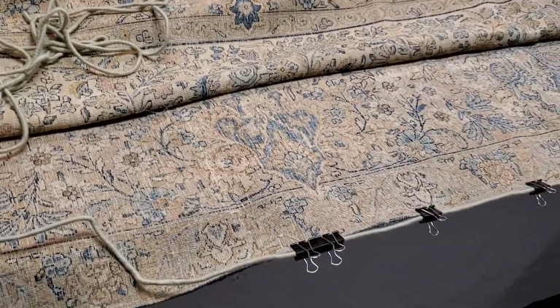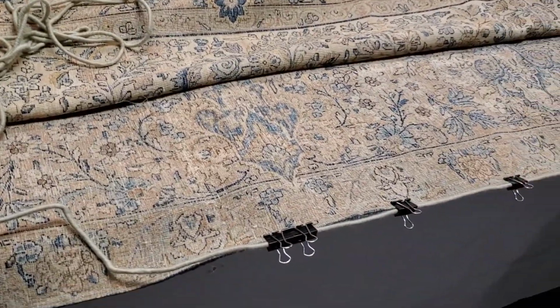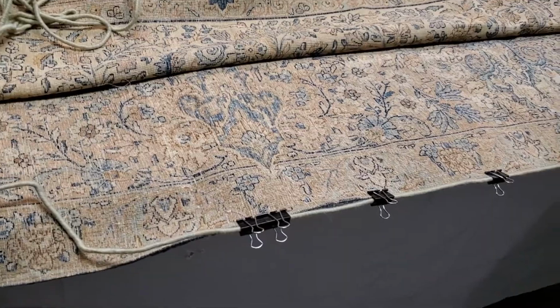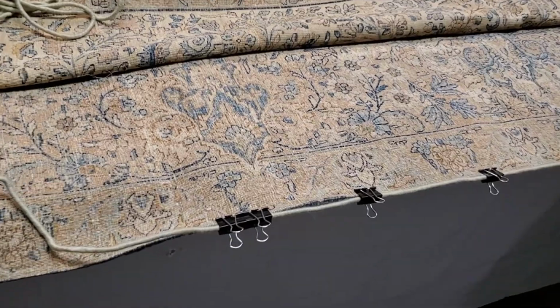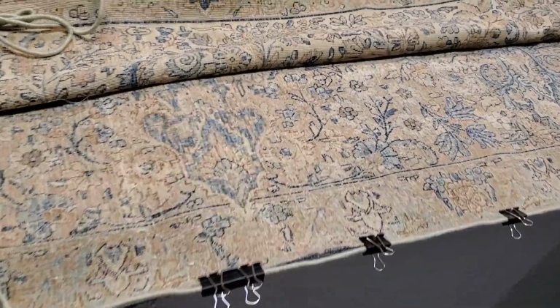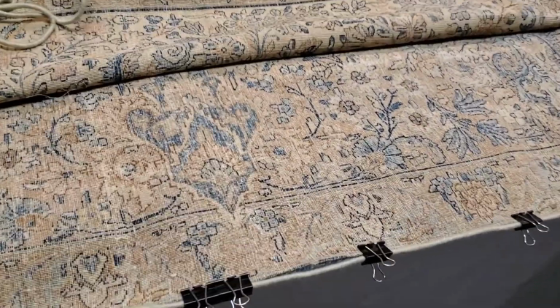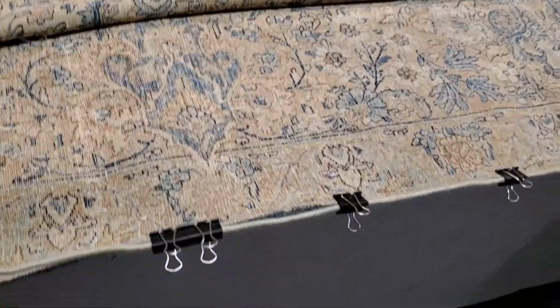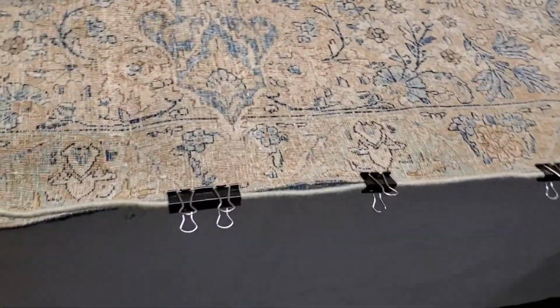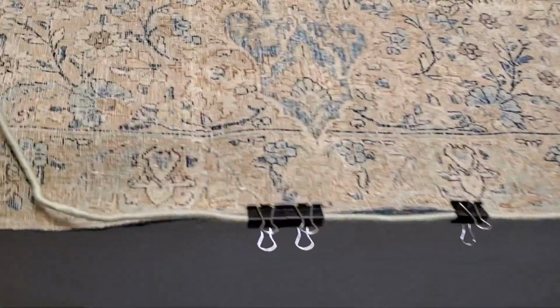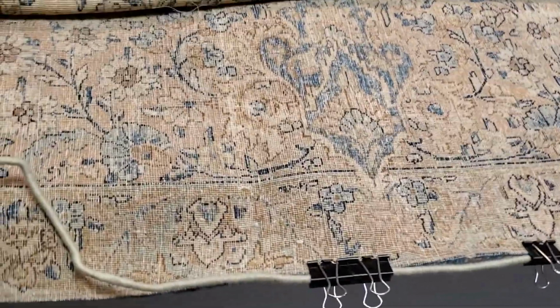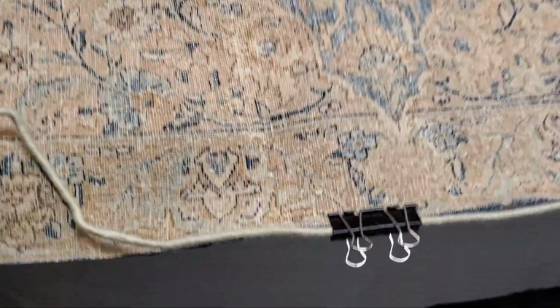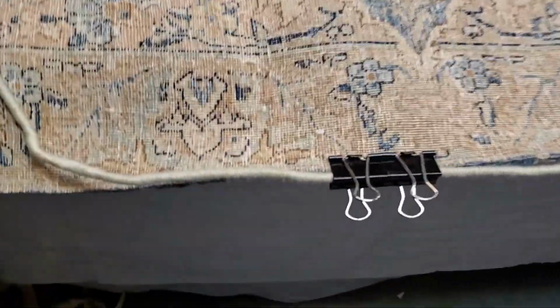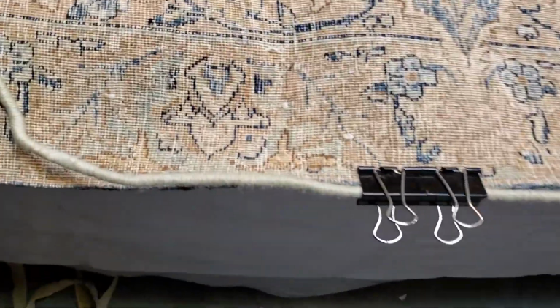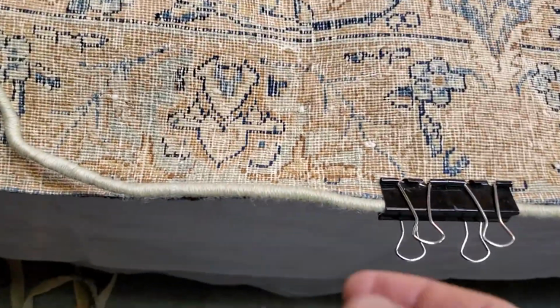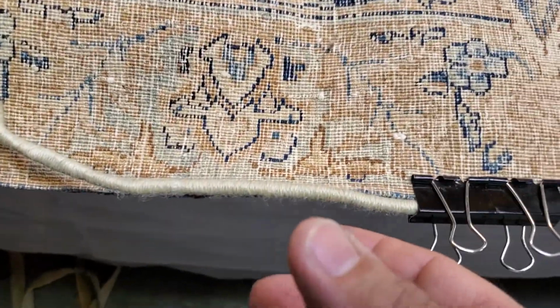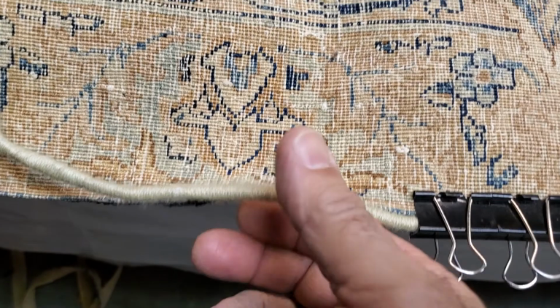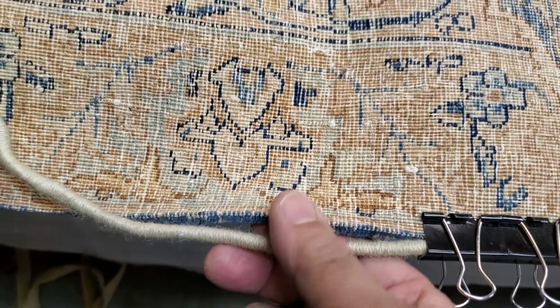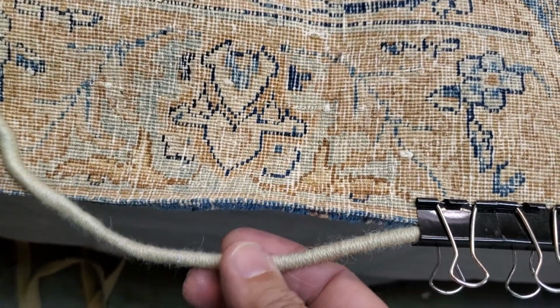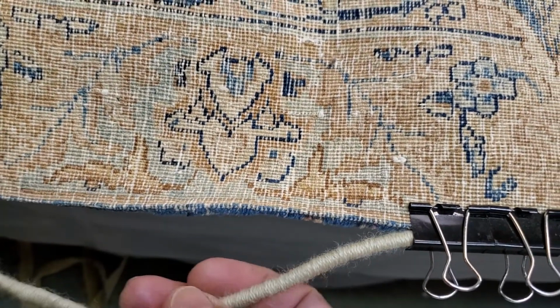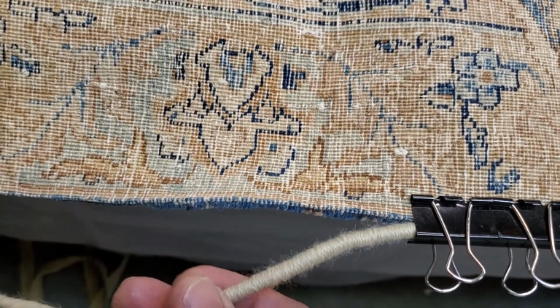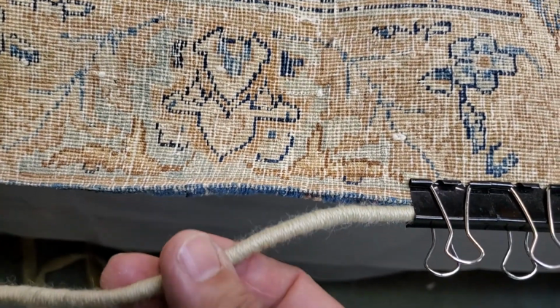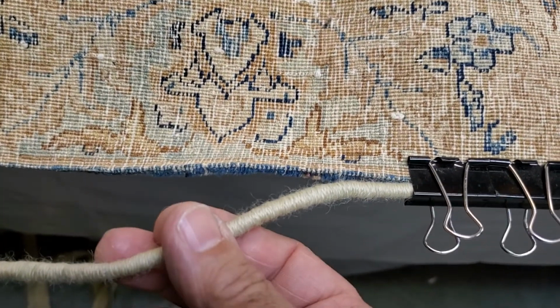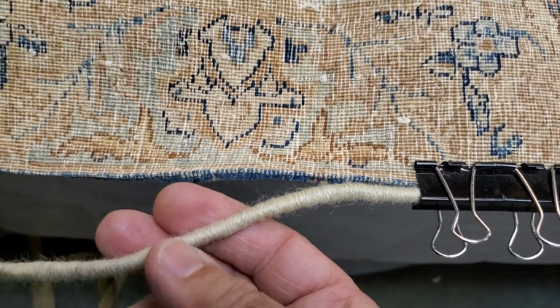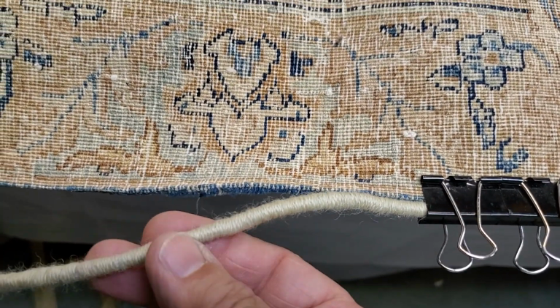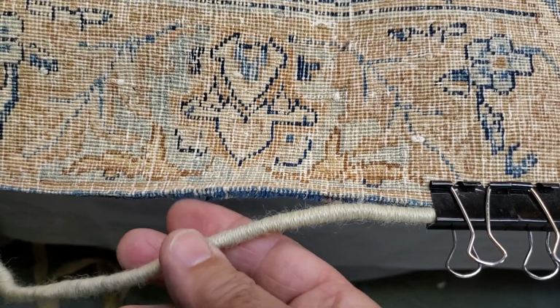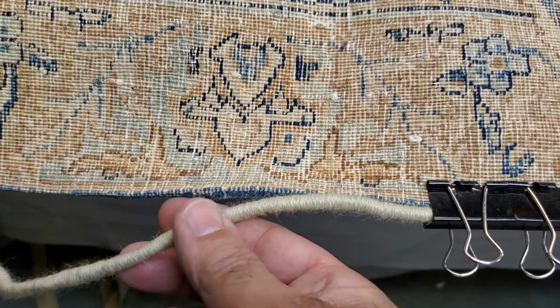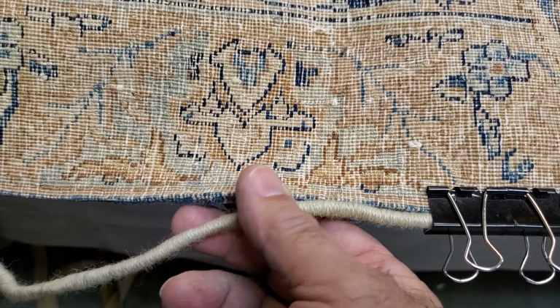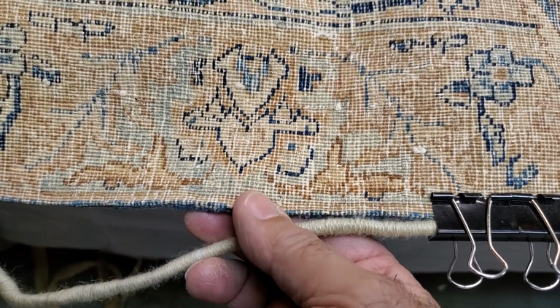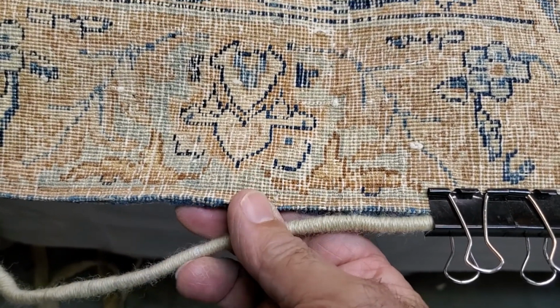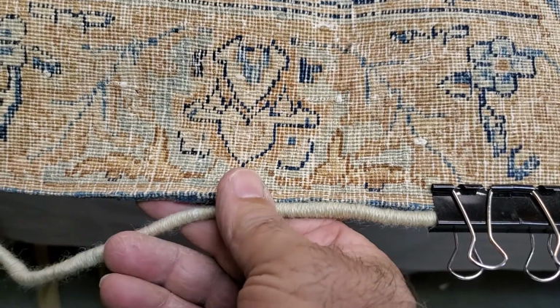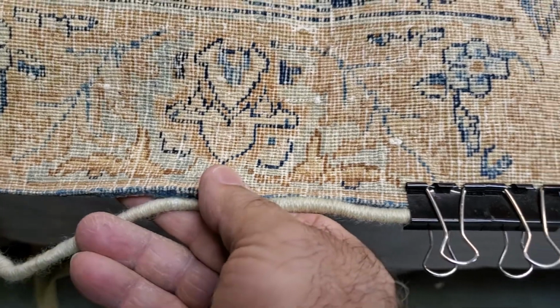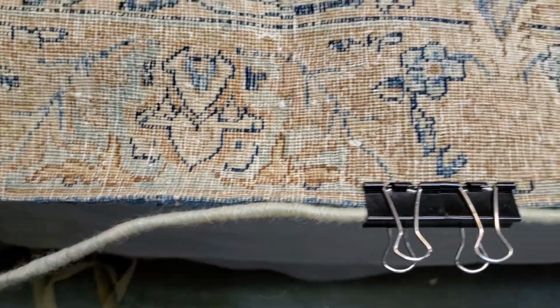Unfortunately, there was a problem with the side of the rug that we are trying to fix. This is the piece that we made with matching colors, and we are attaching it to the rug.